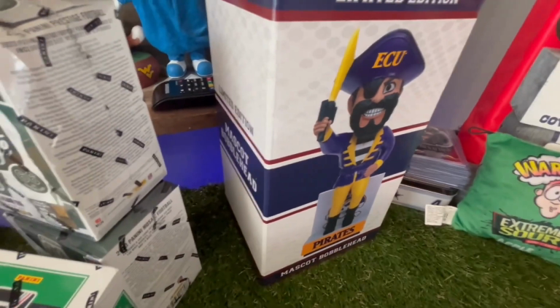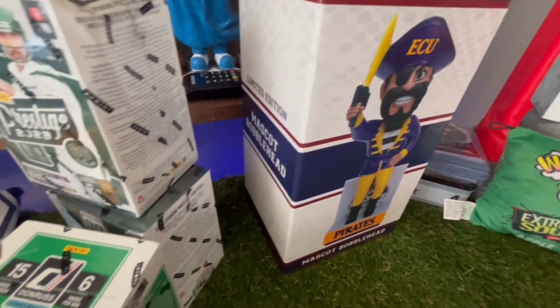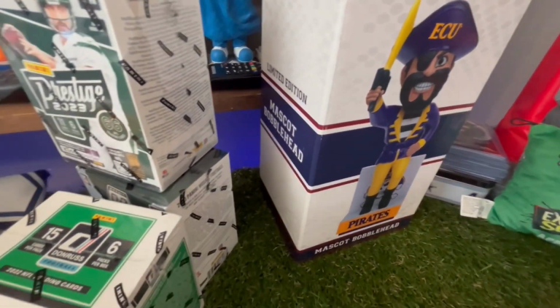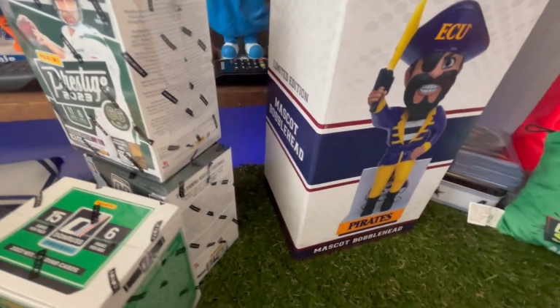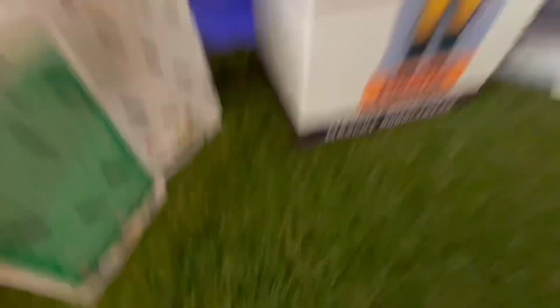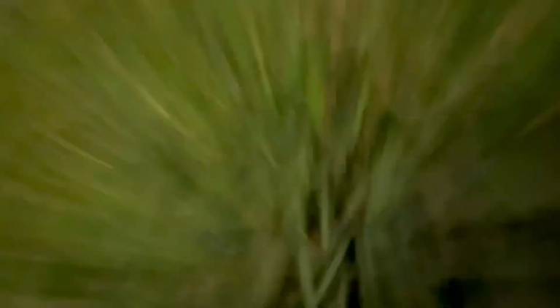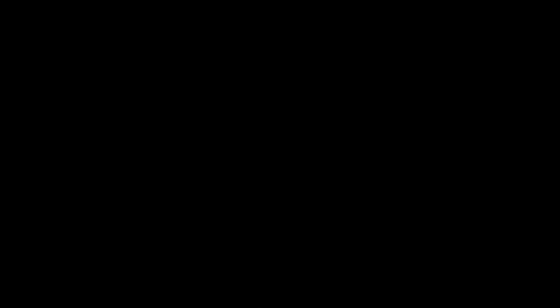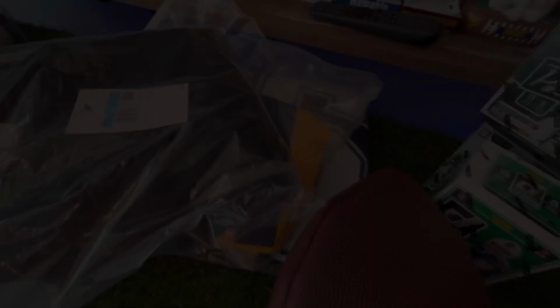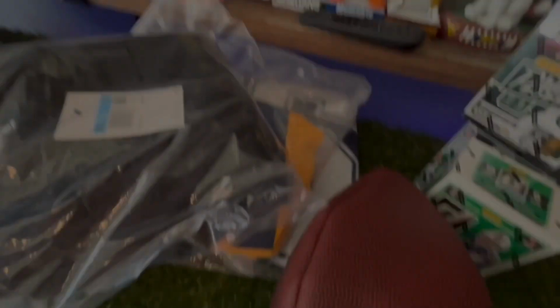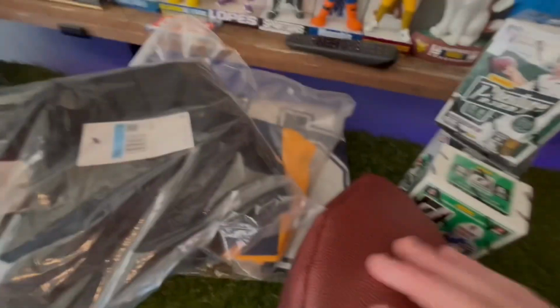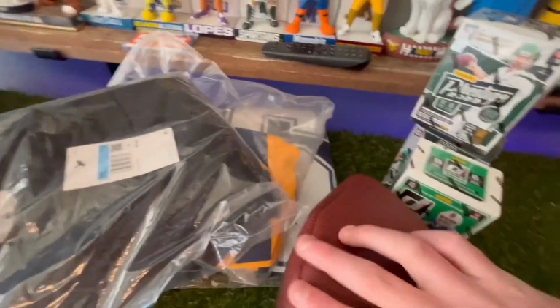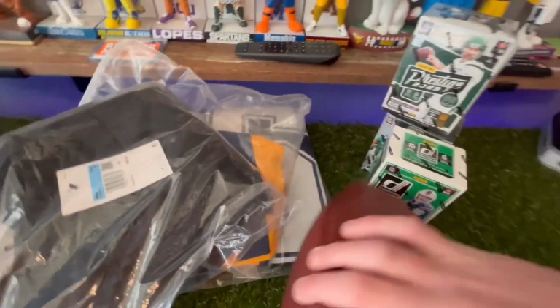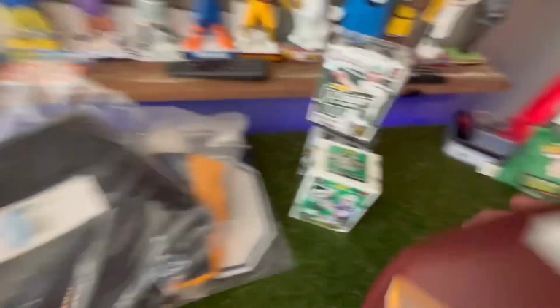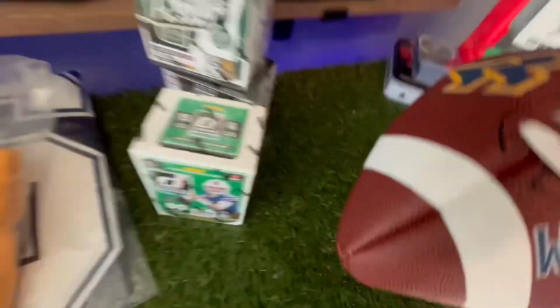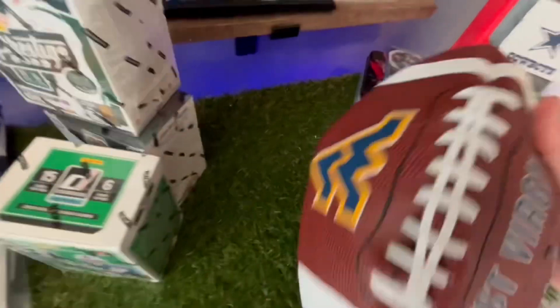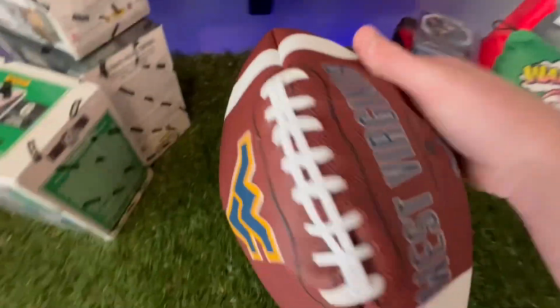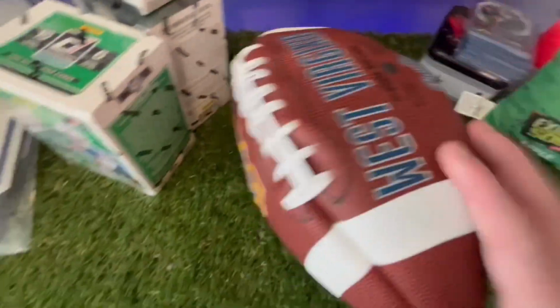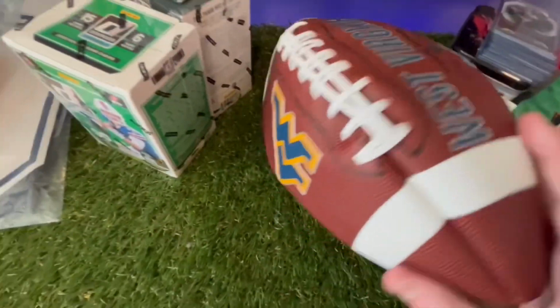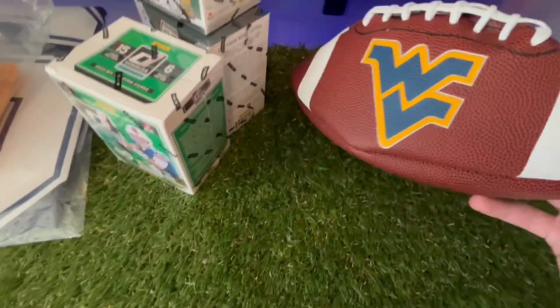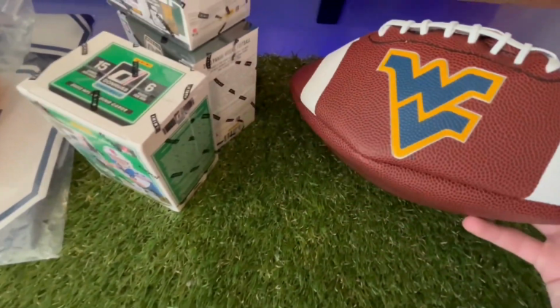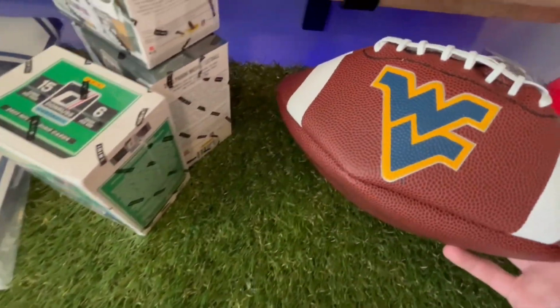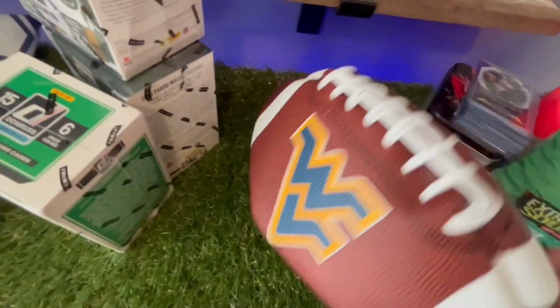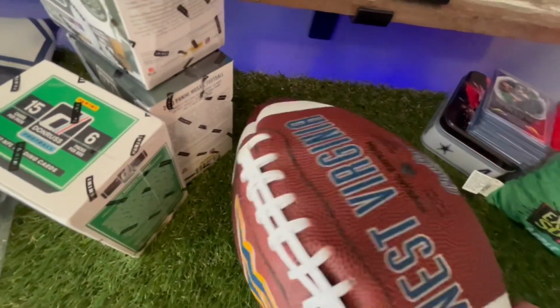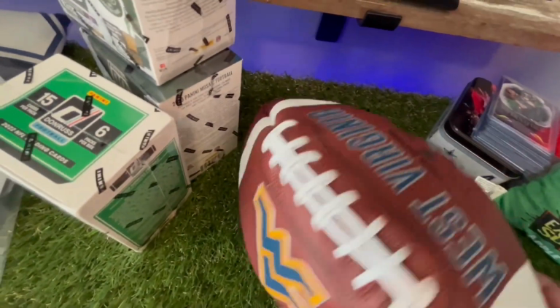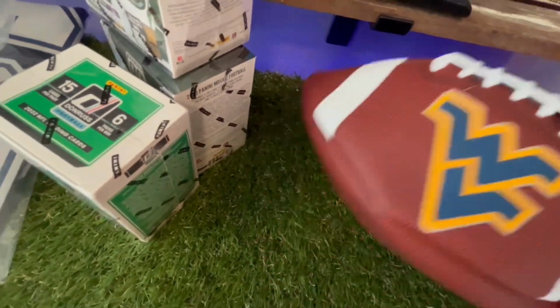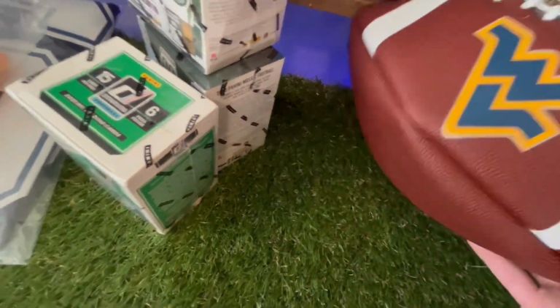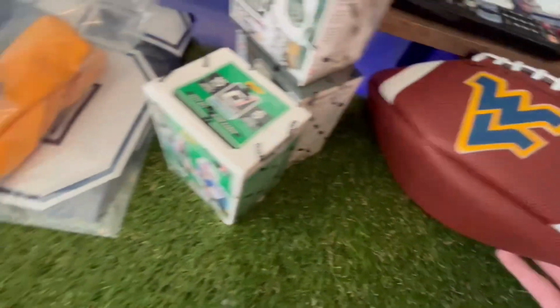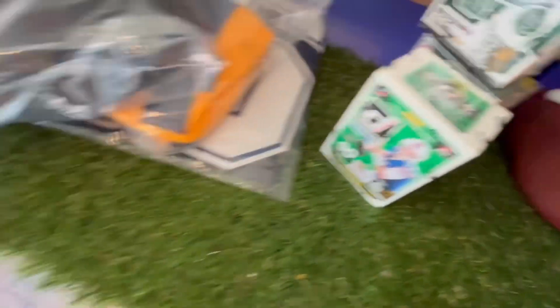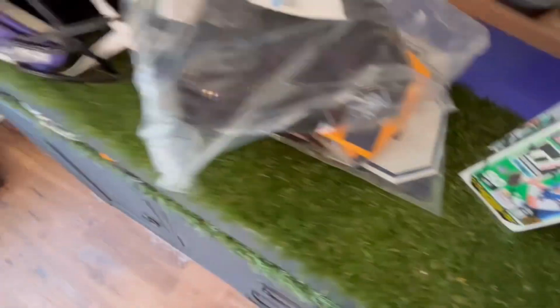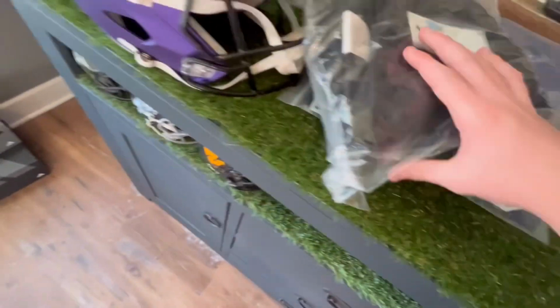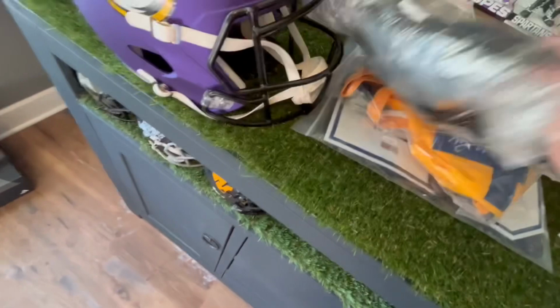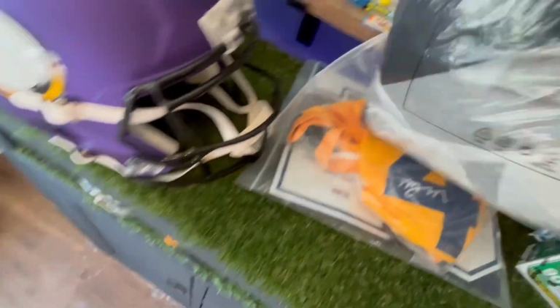And we got this bobblehead, which I will show y'all unboxed. Moving on, we got this West Virginia football, which I do need to inflate — but it is a full size, NFL size, as you would say.